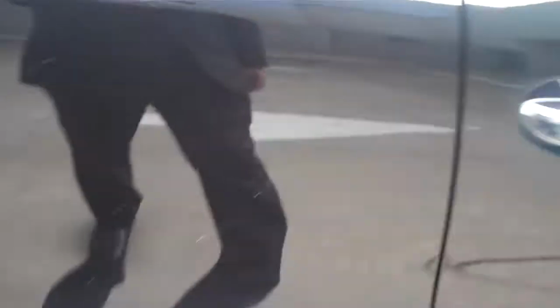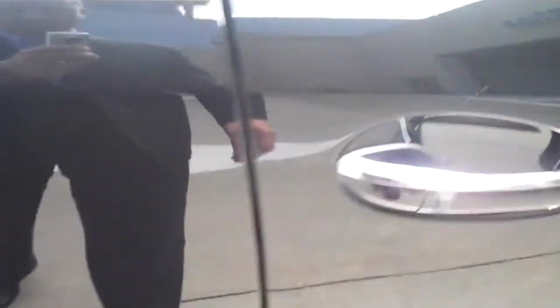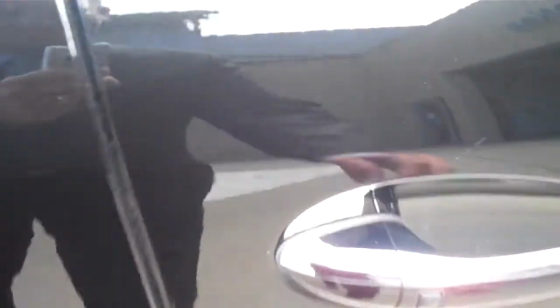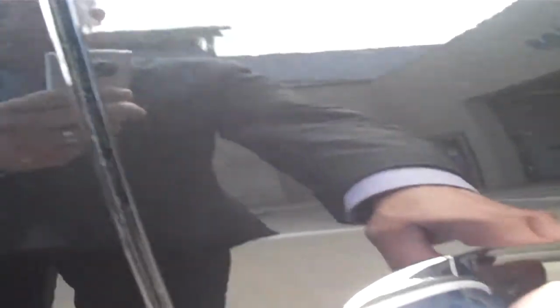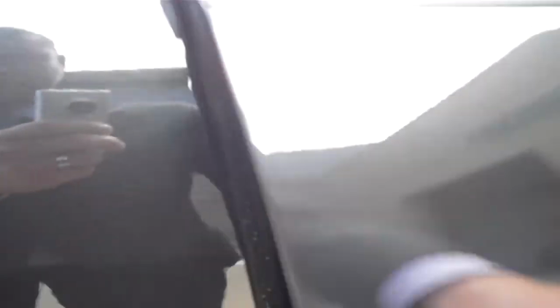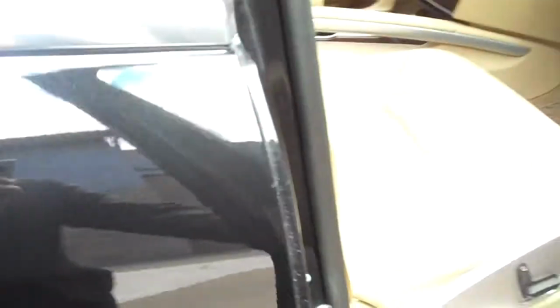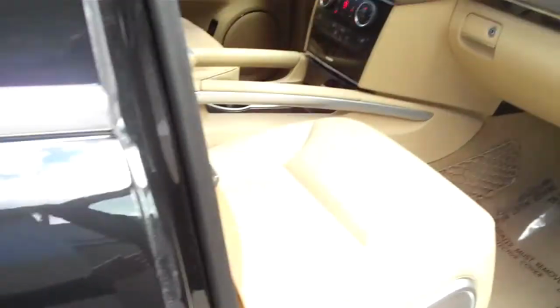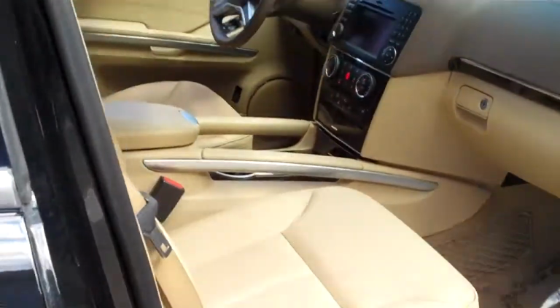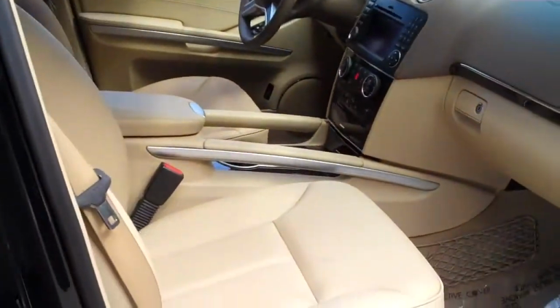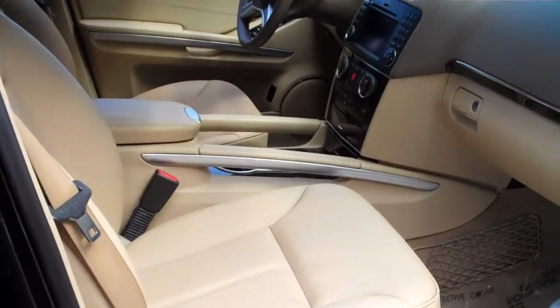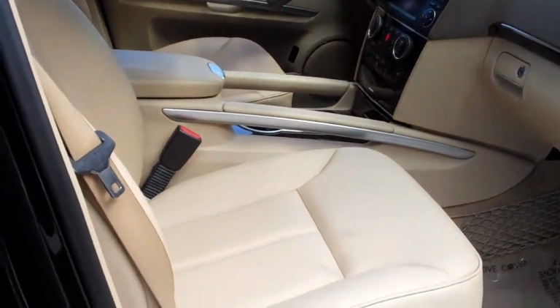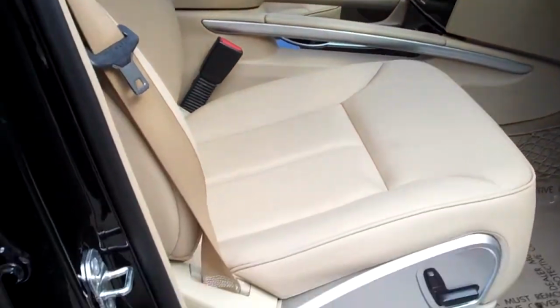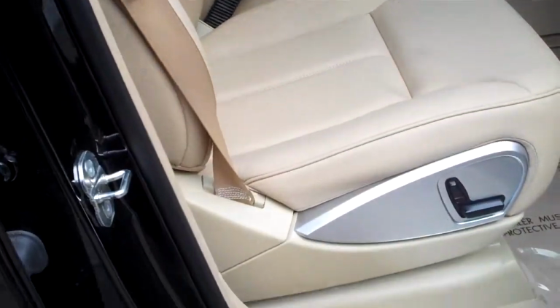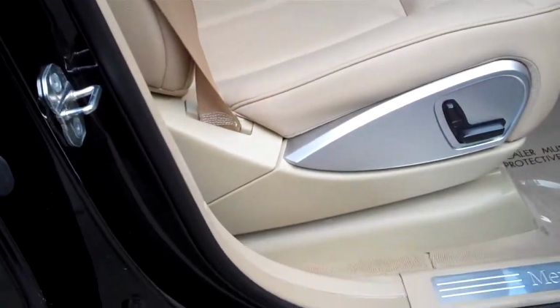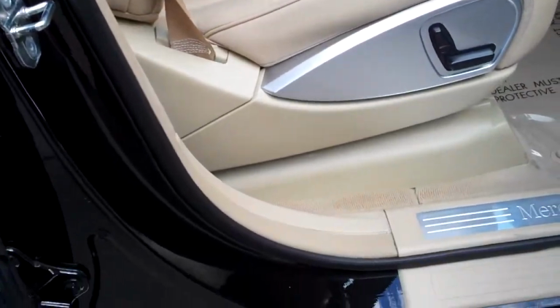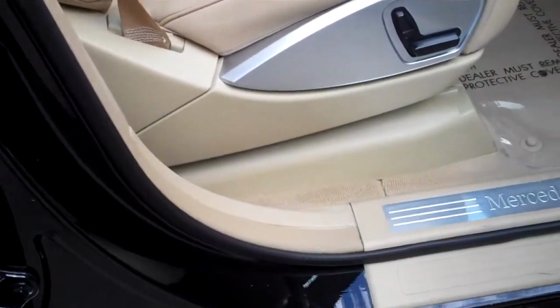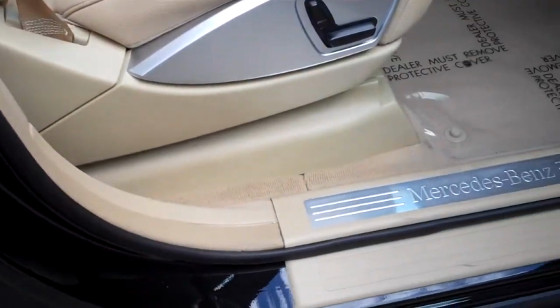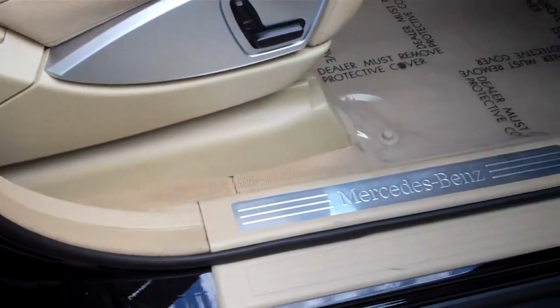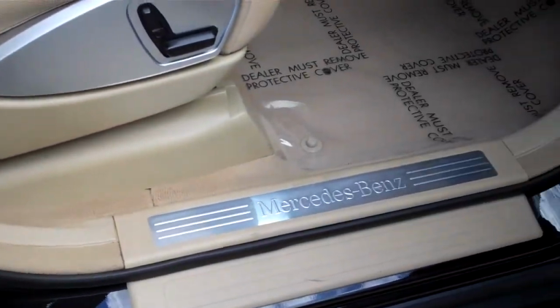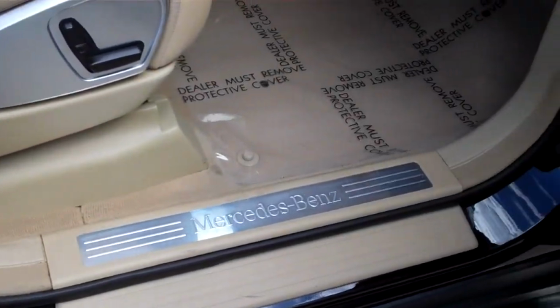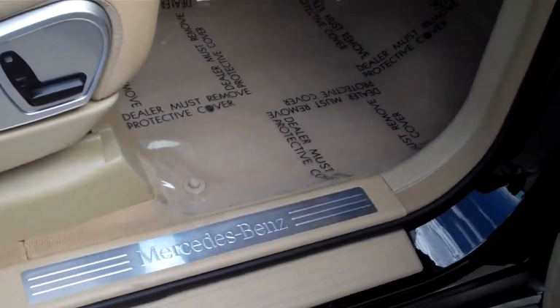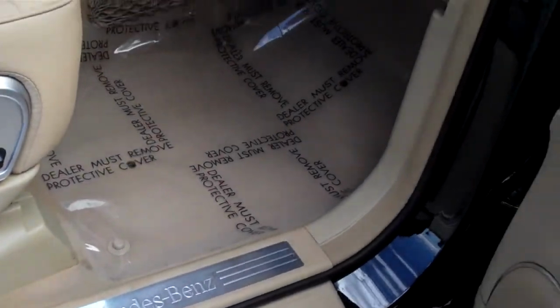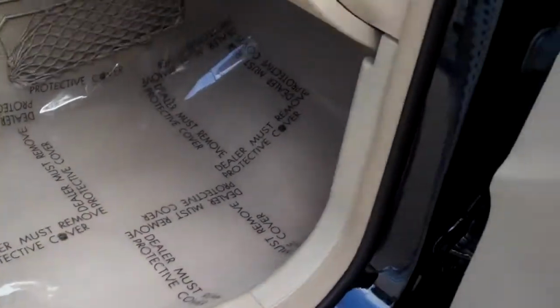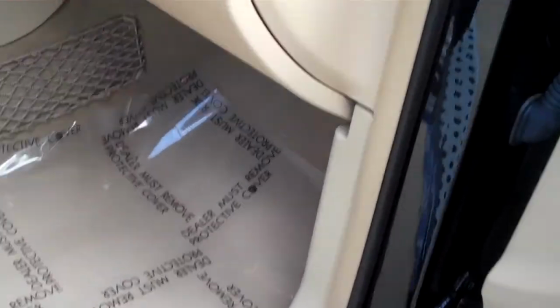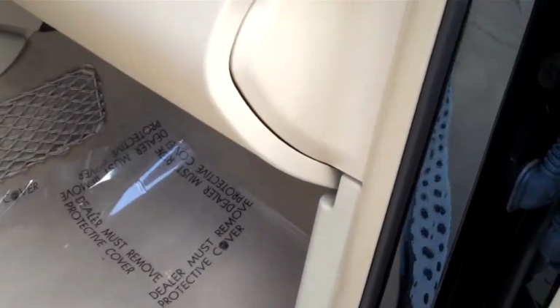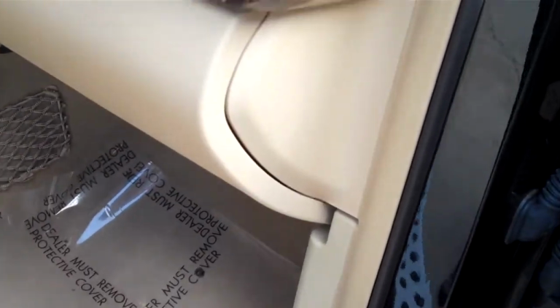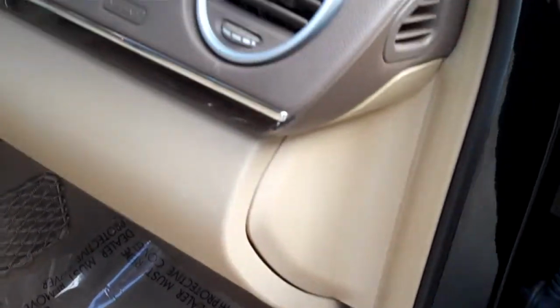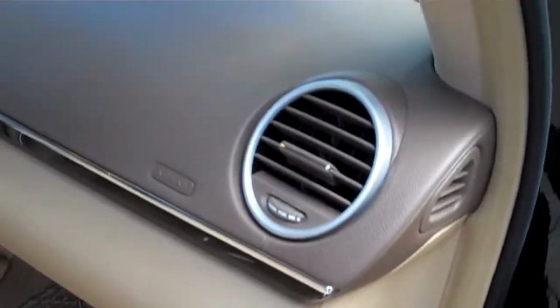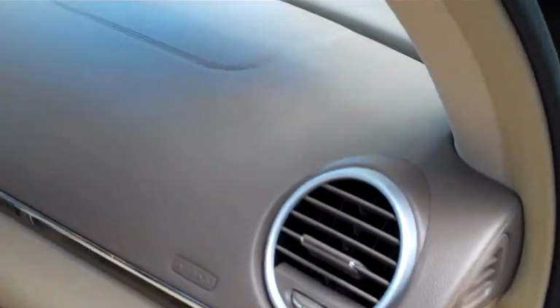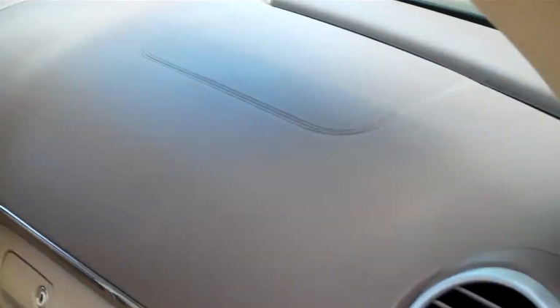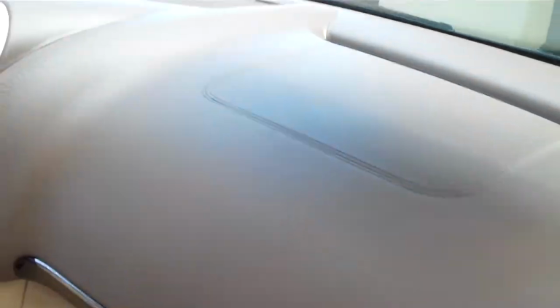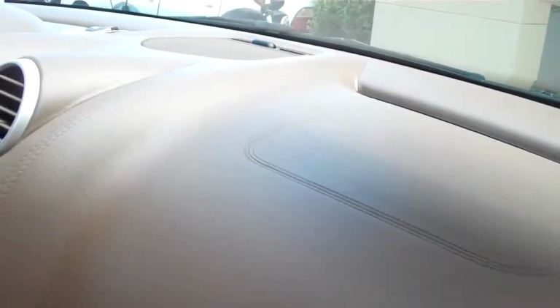Now I'm going to move on to the inside of the vehicle so you can see the door sills and the side skirts and the overall condition of the dash pieces as well.